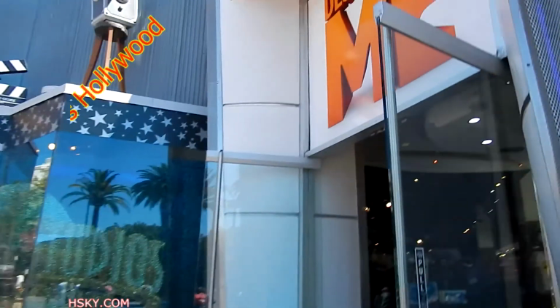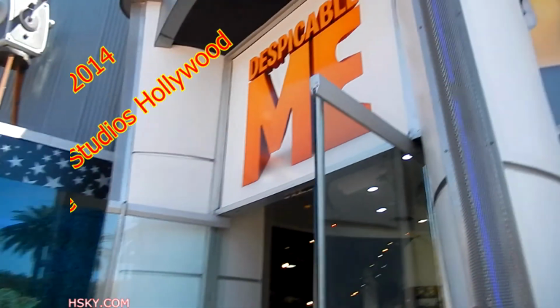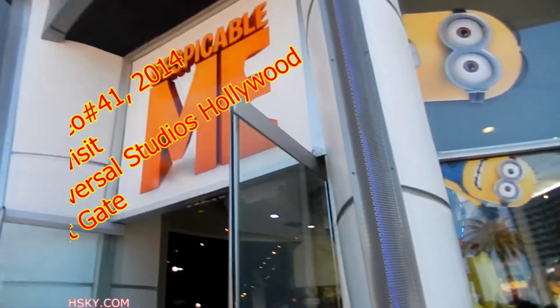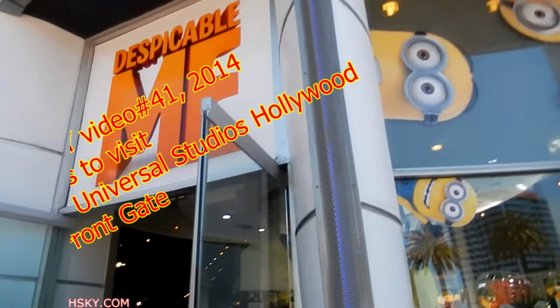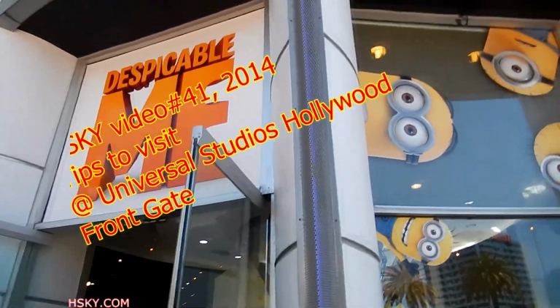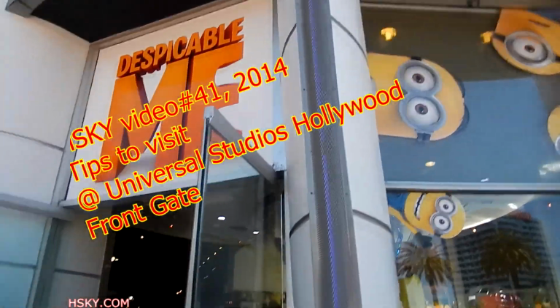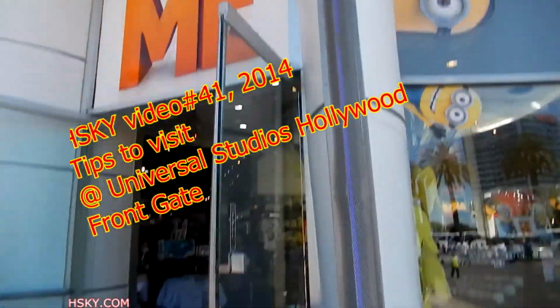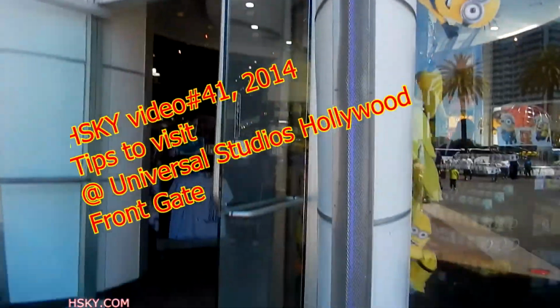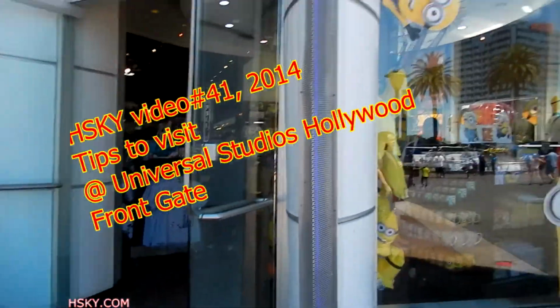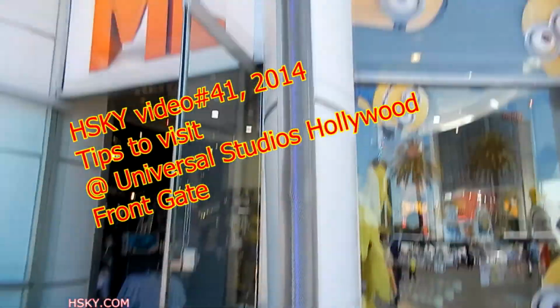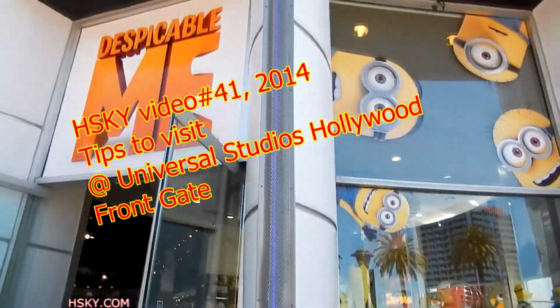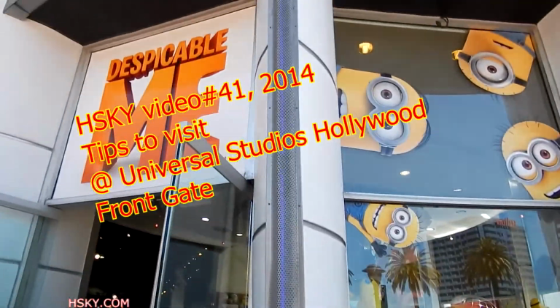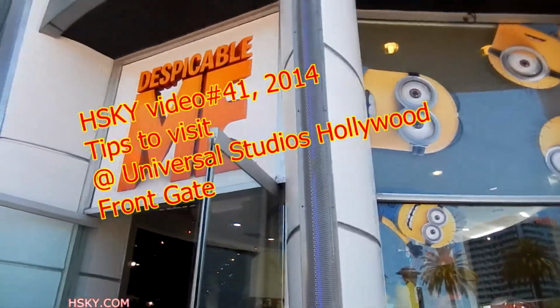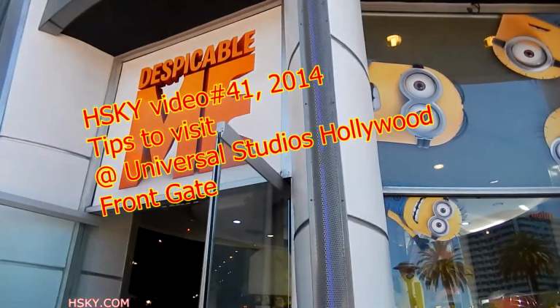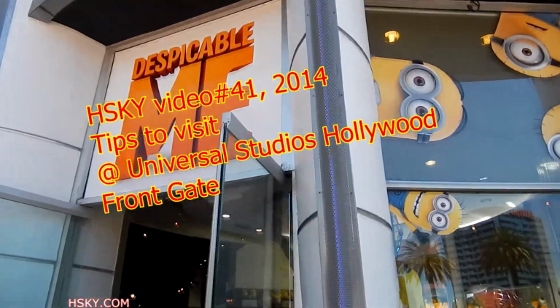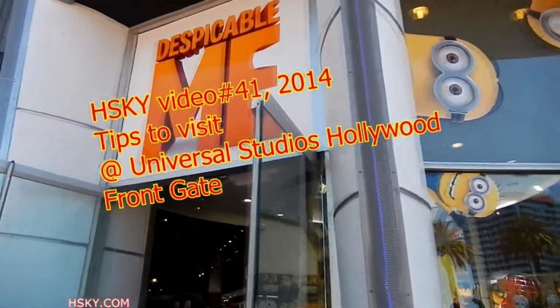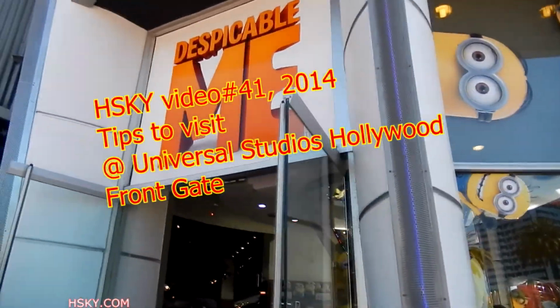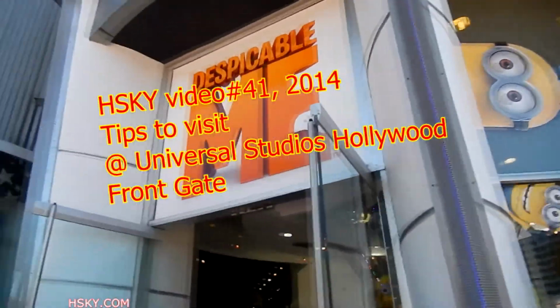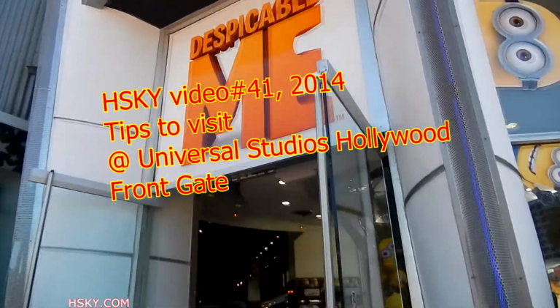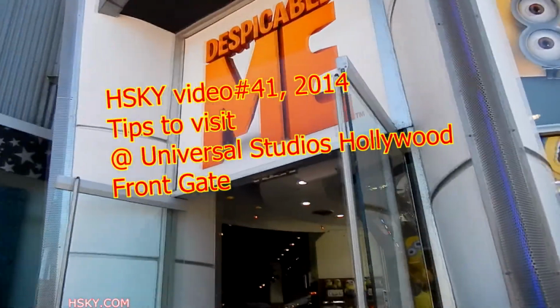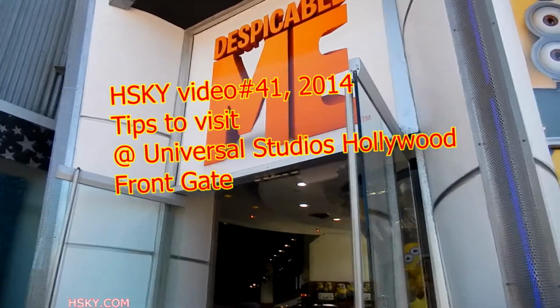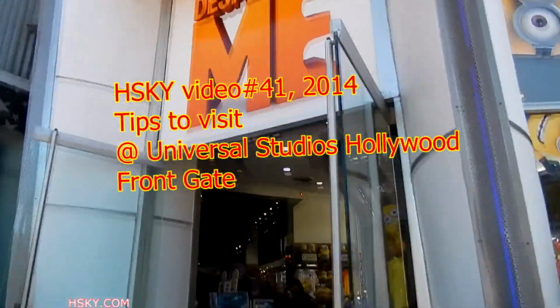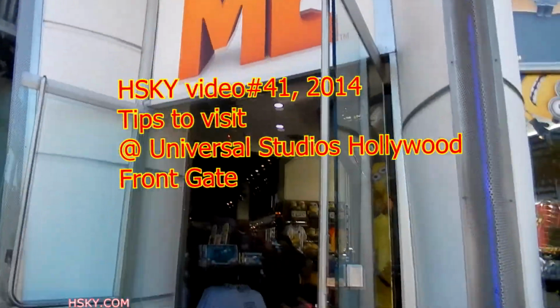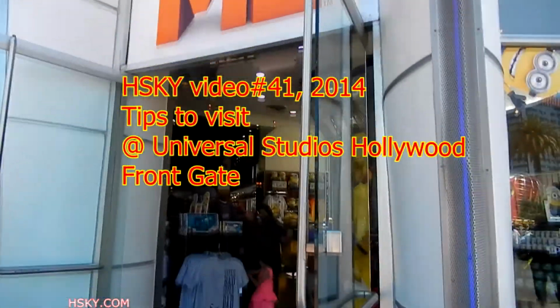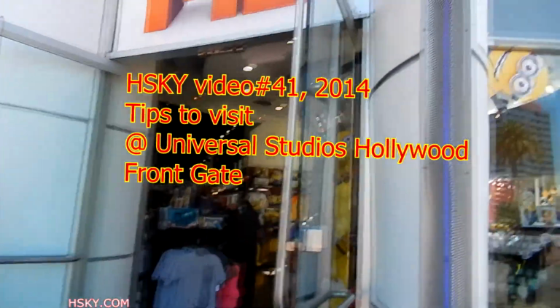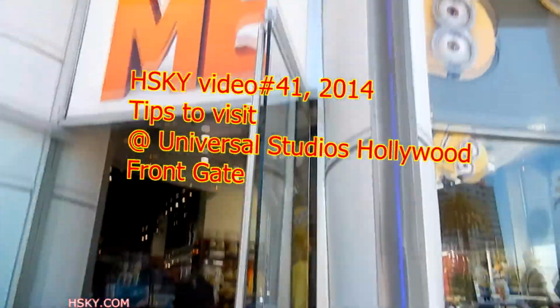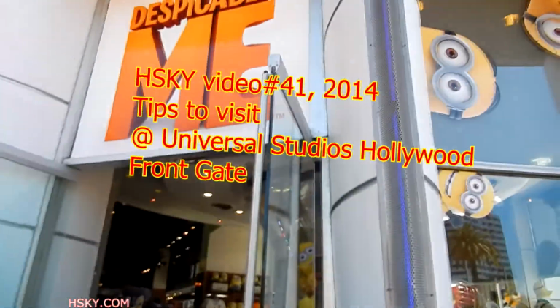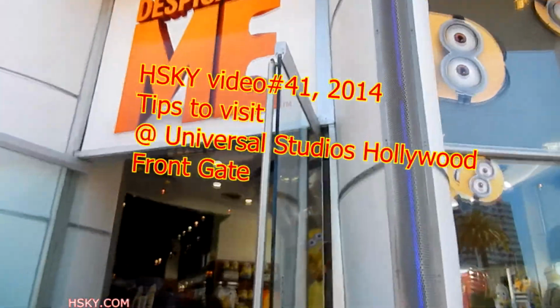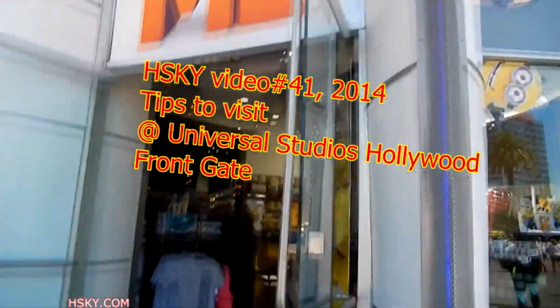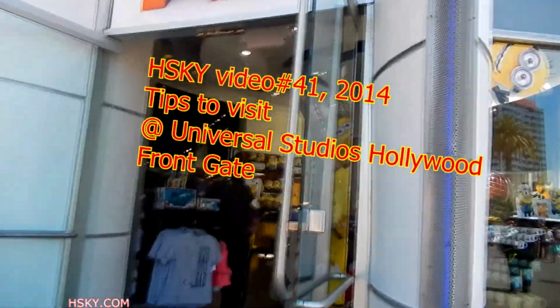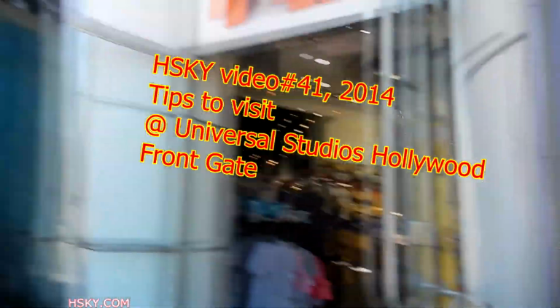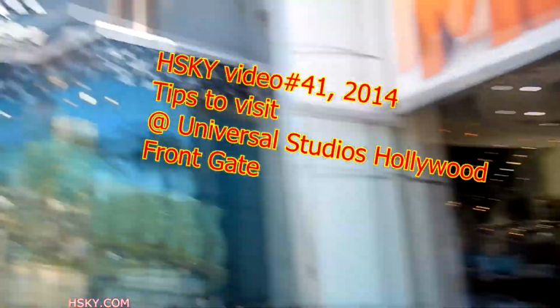This store is outside the Universal, so if you want to save time and save some energy, you can wait till you come out here to shop.